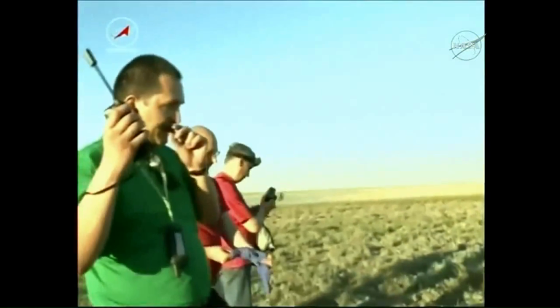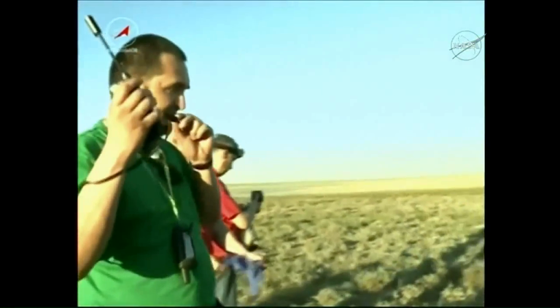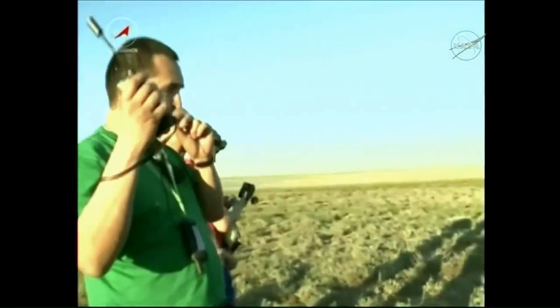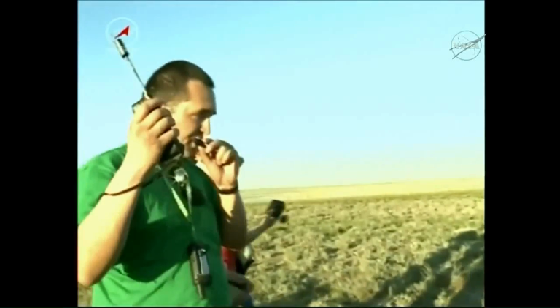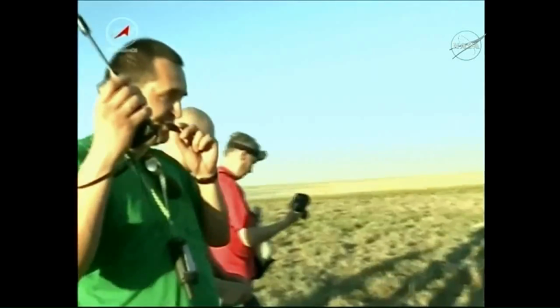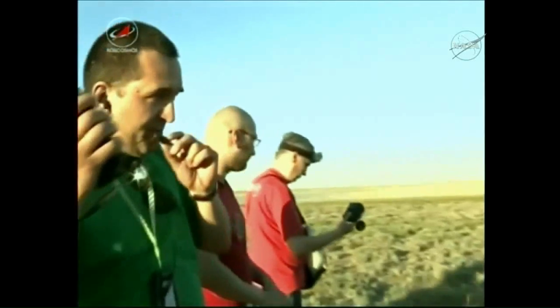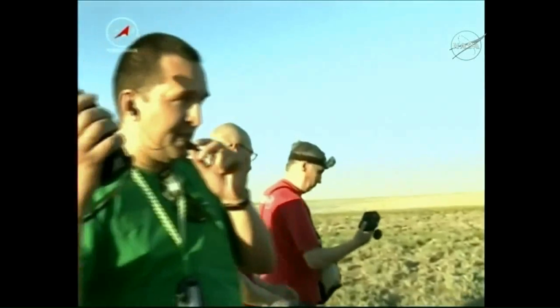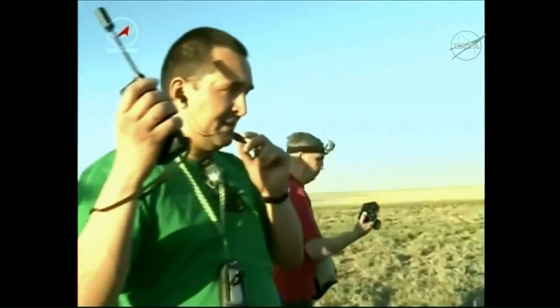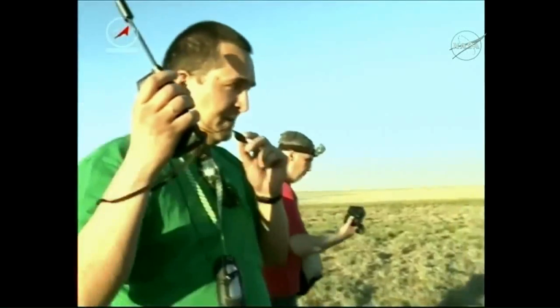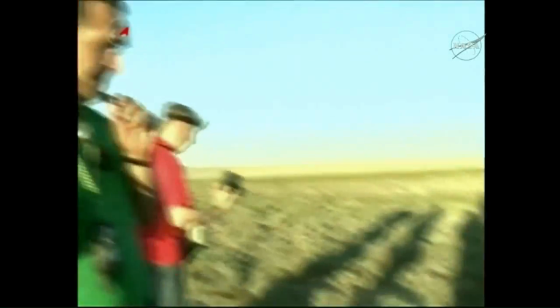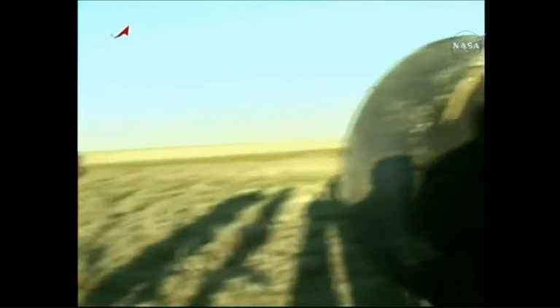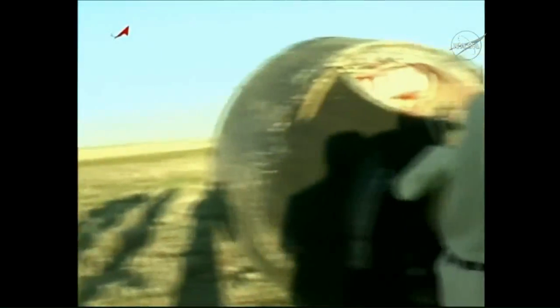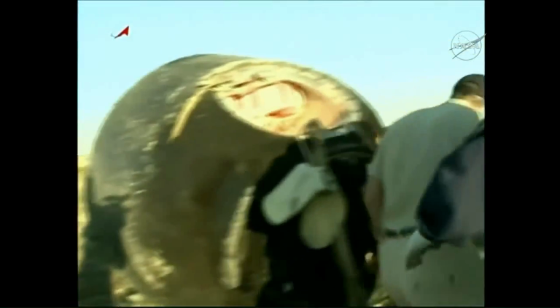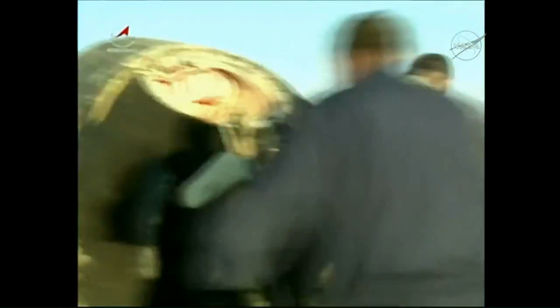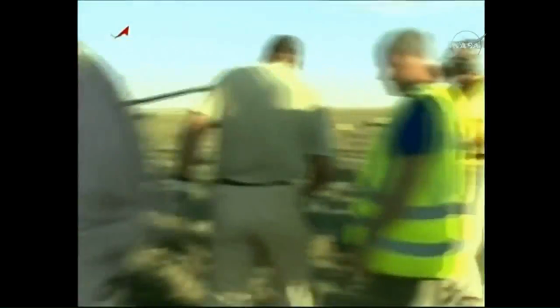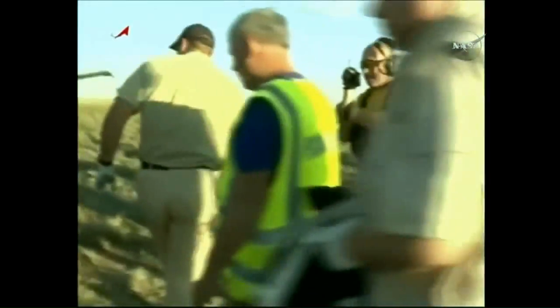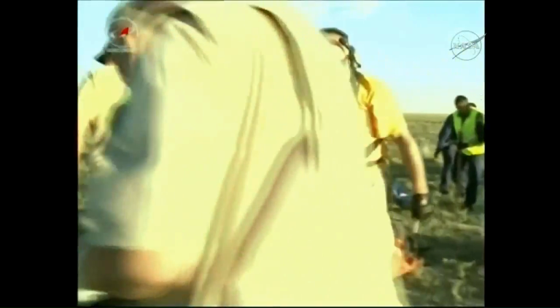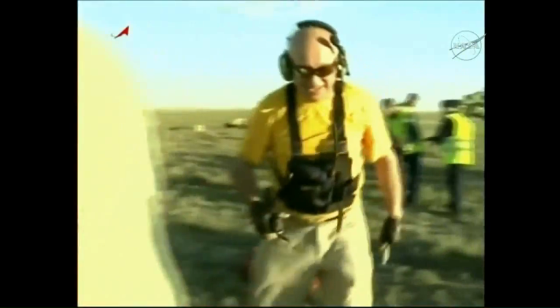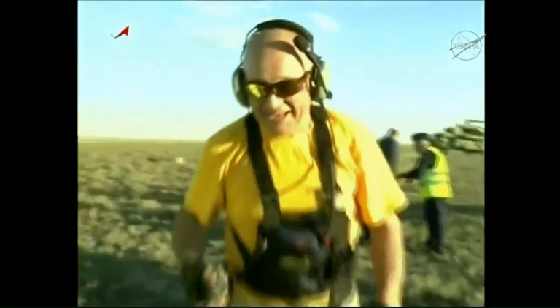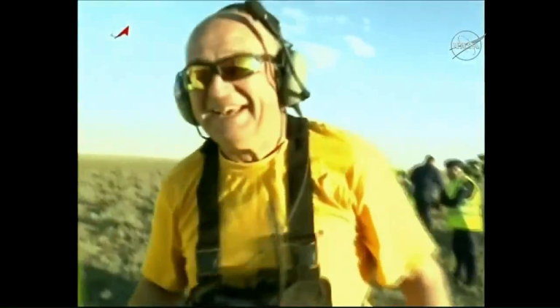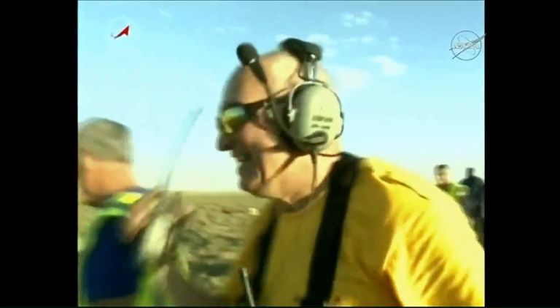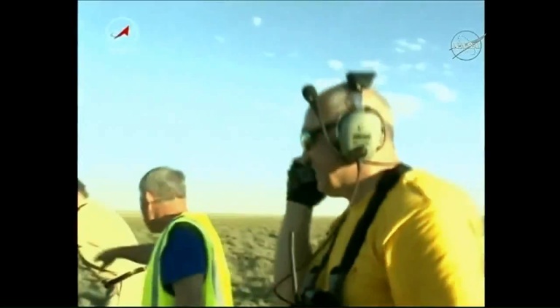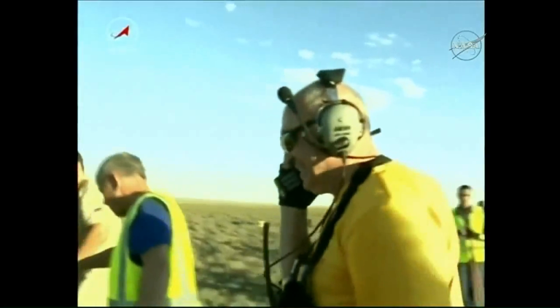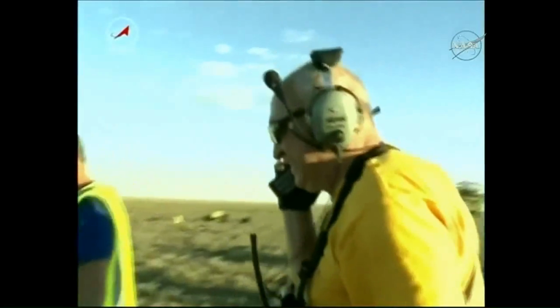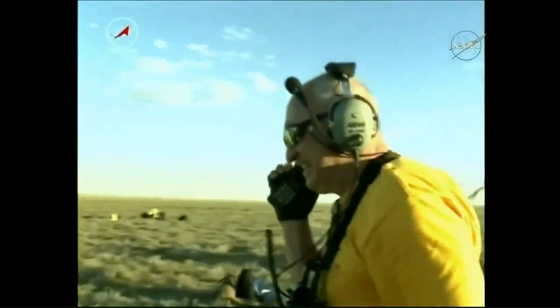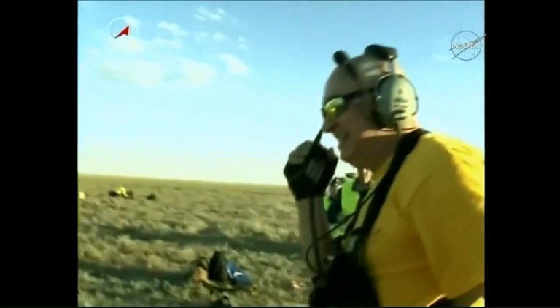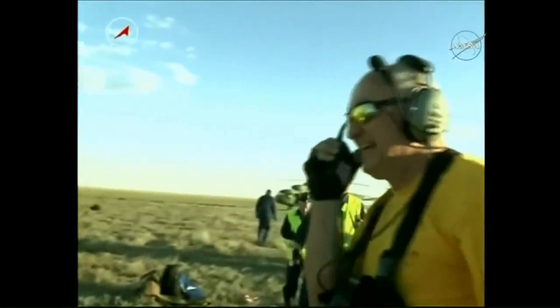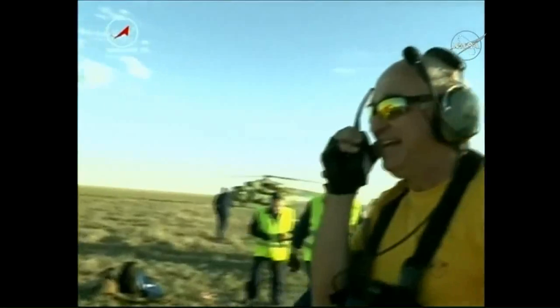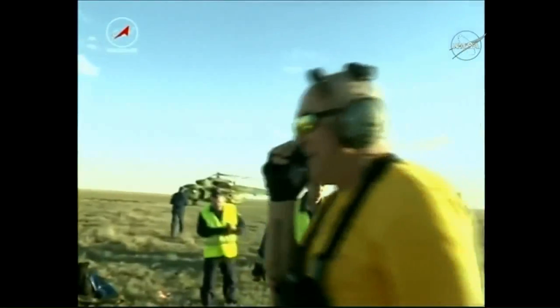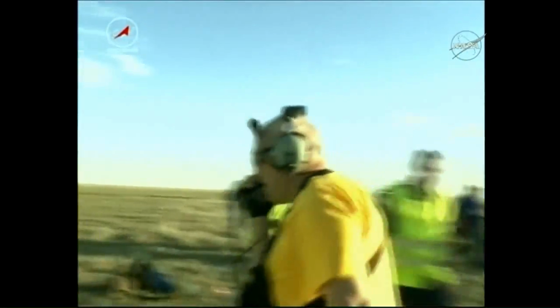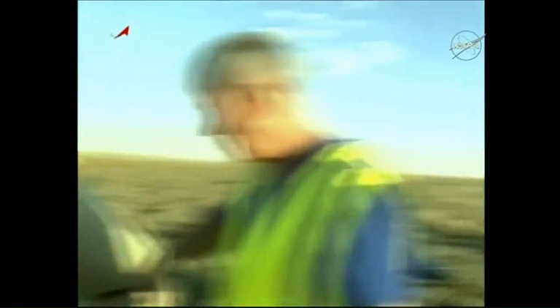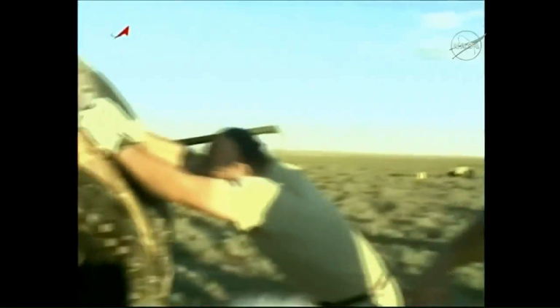Once again, this is a replay of the video that was shot at the landing site — some of the initial video shot minutes ago, just after the Soyuz MS-03 spacecraft touched down.